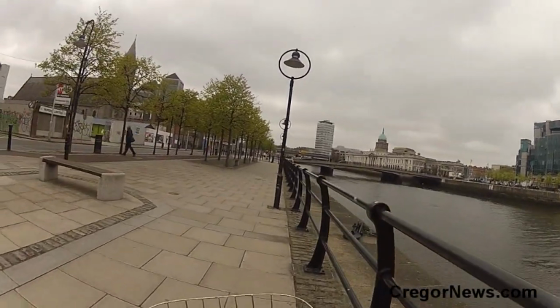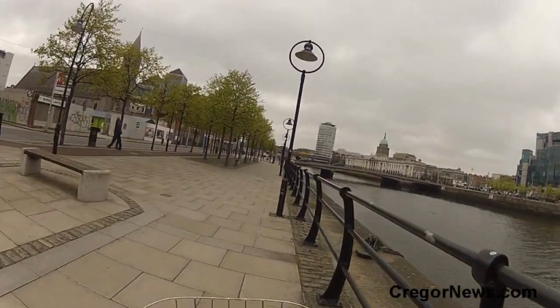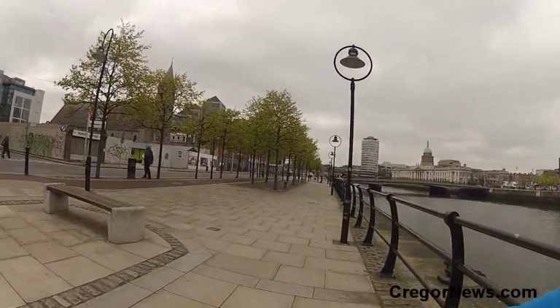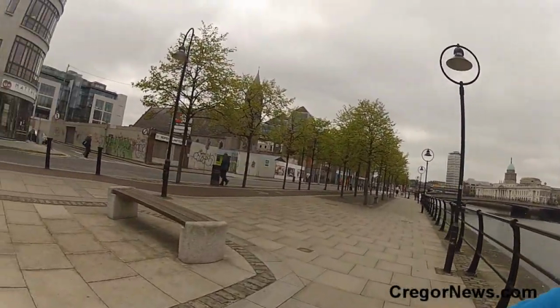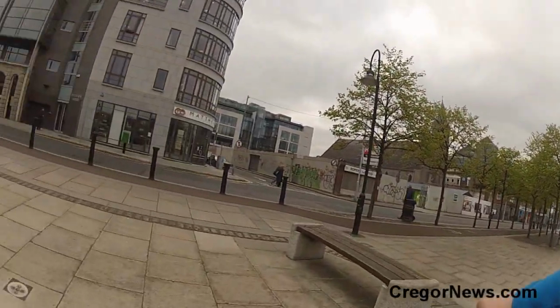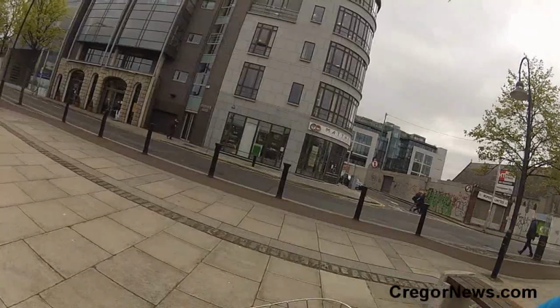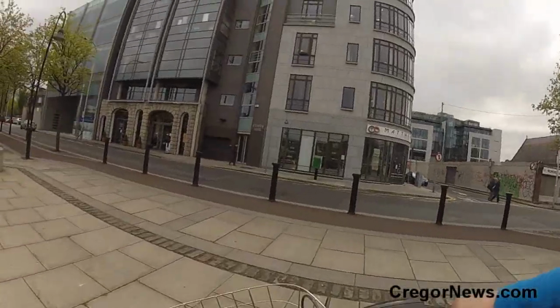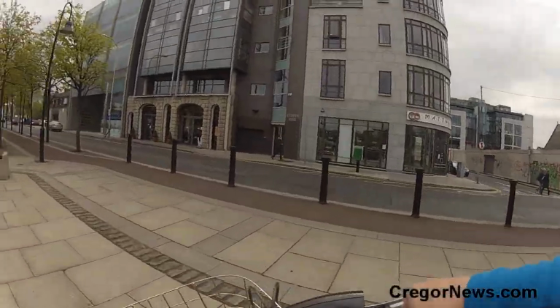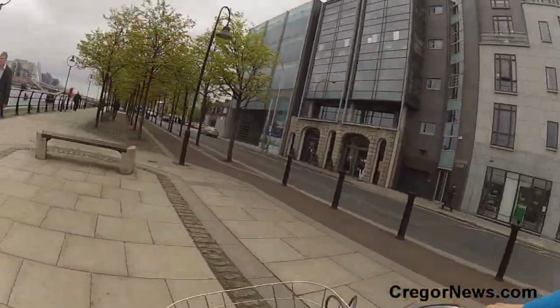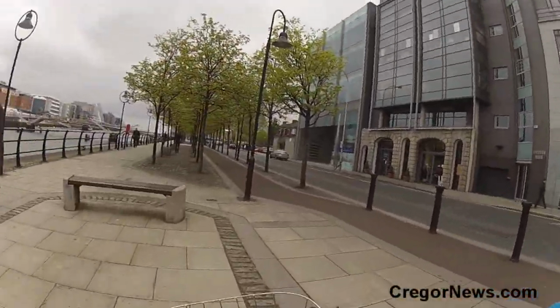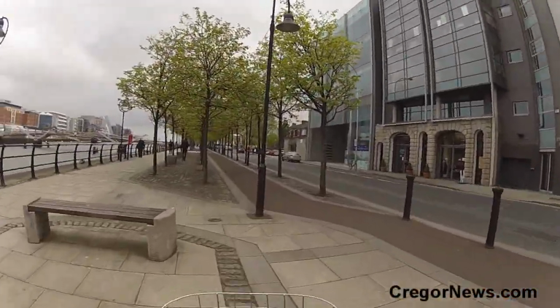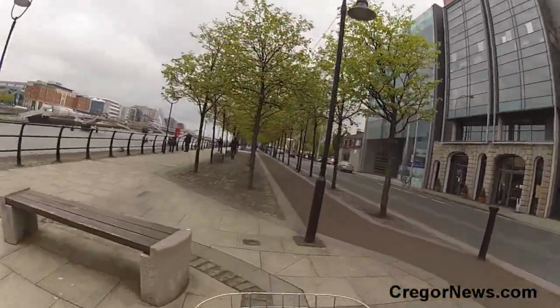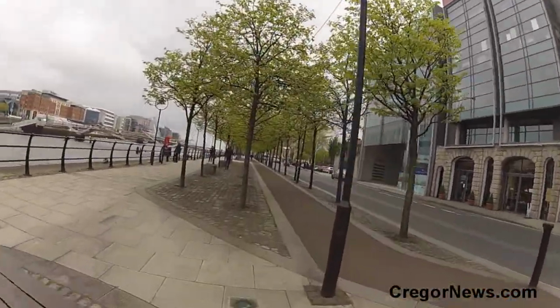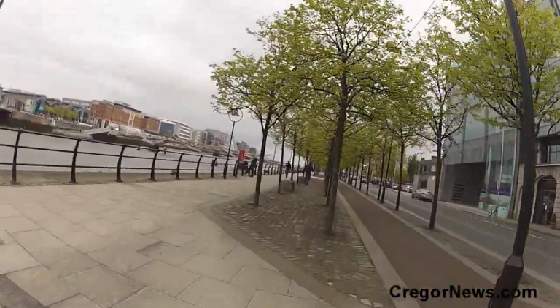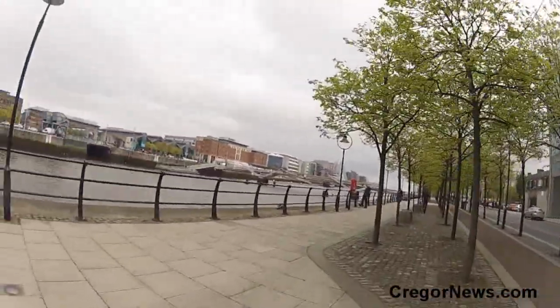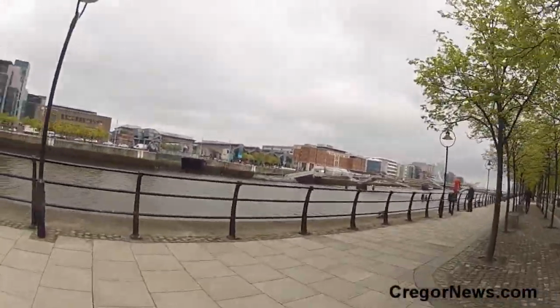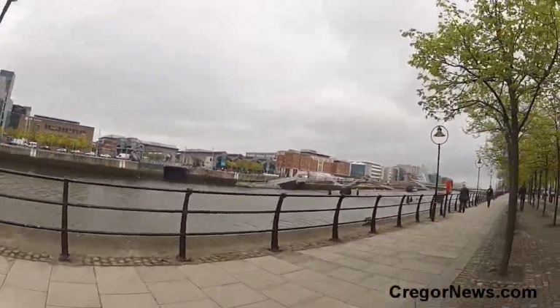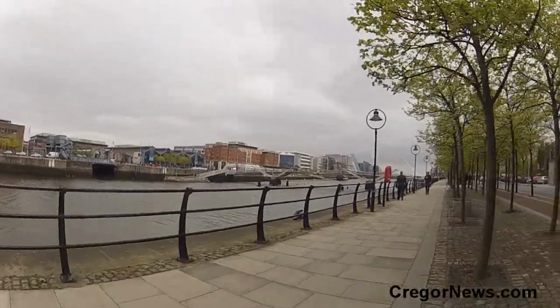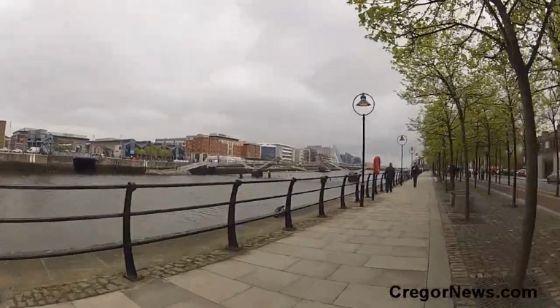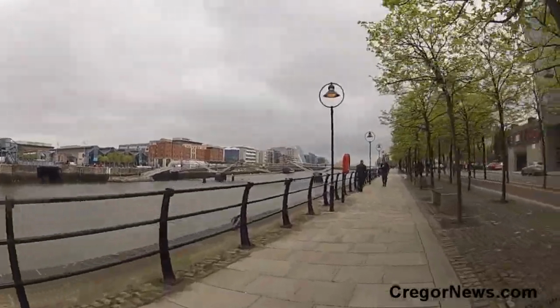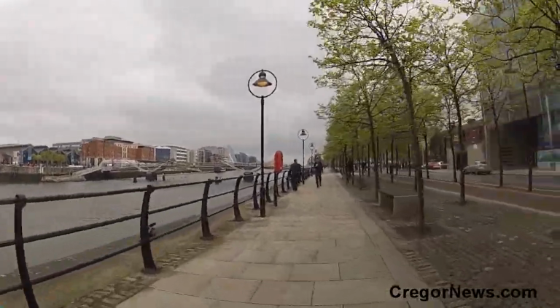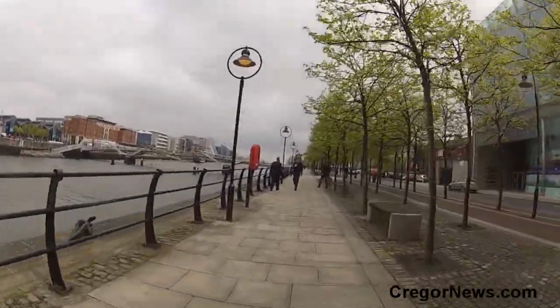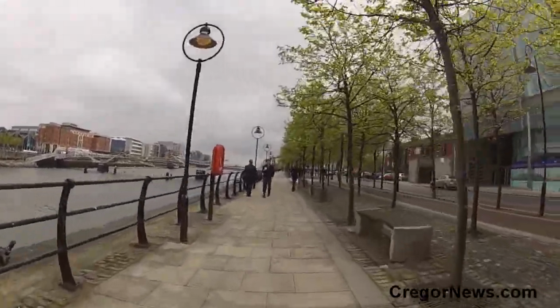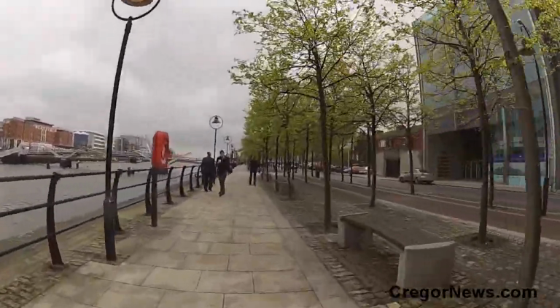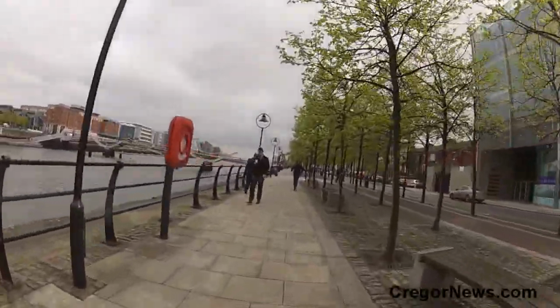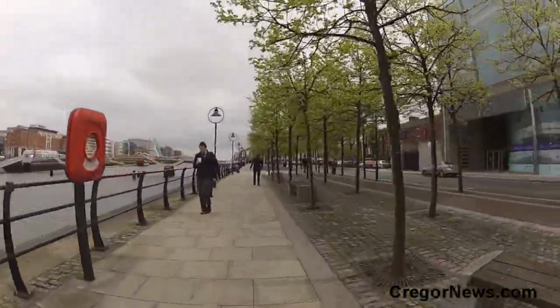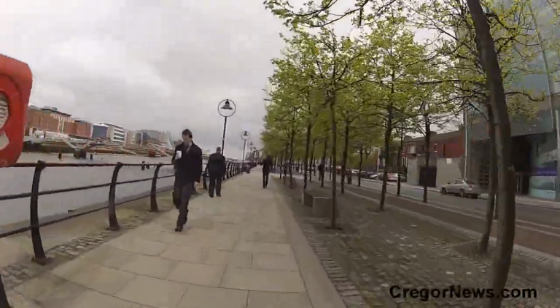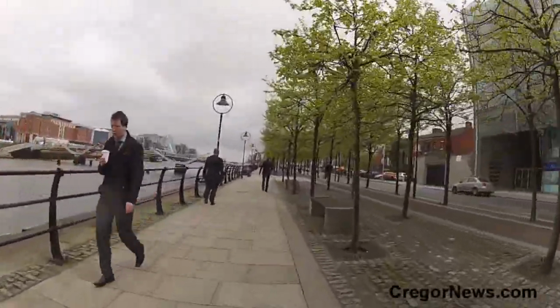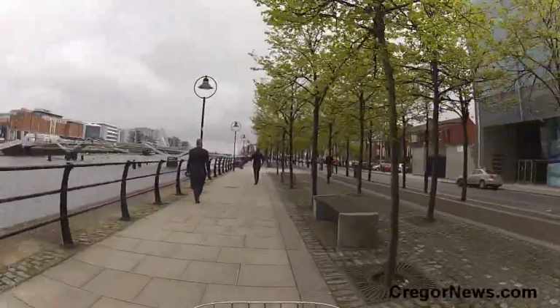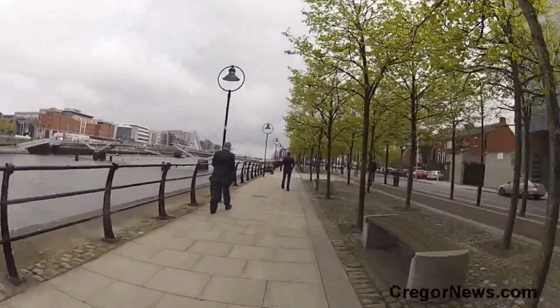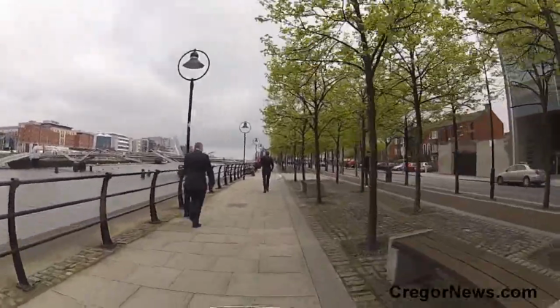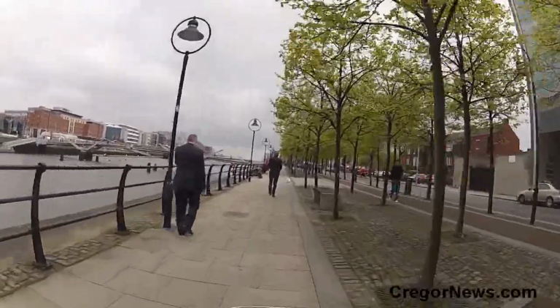Hello there Dublin fans, Craig here for CraigorNews.com. I'm down the quays today just having a look on the south side, looping back around and heading up towards O'Connell Street.